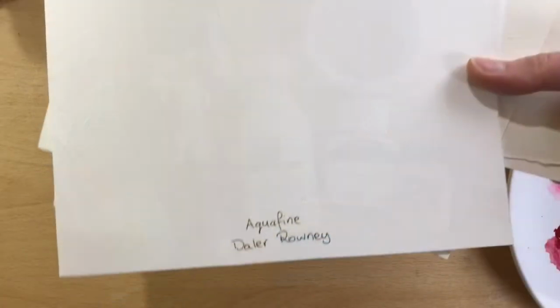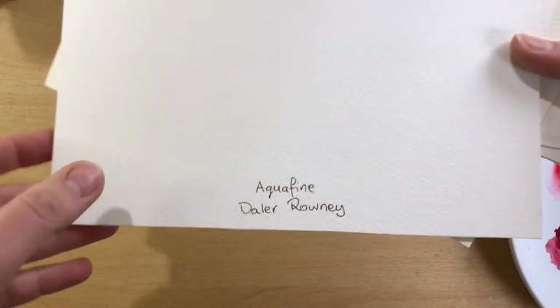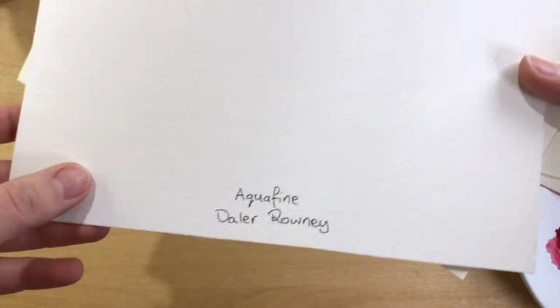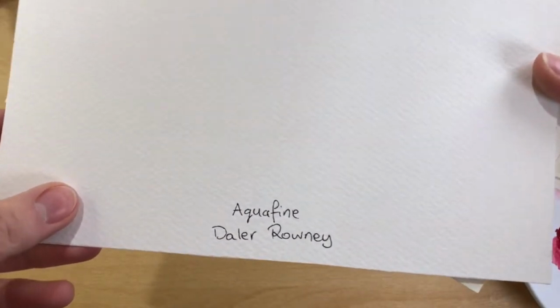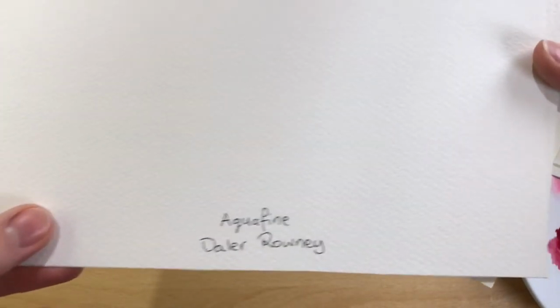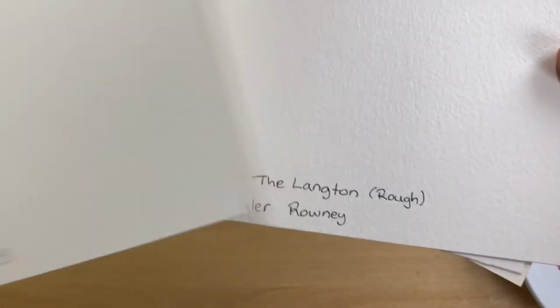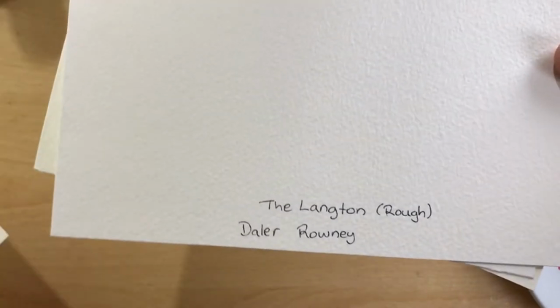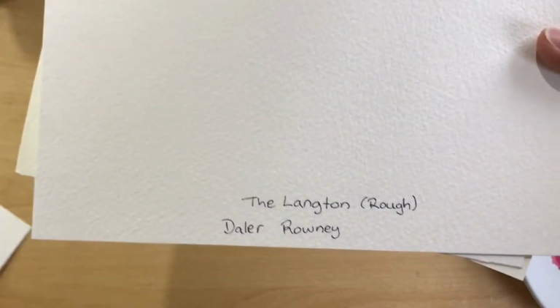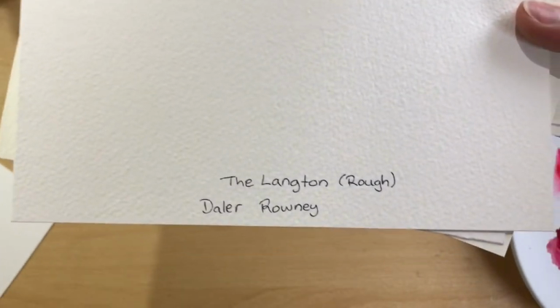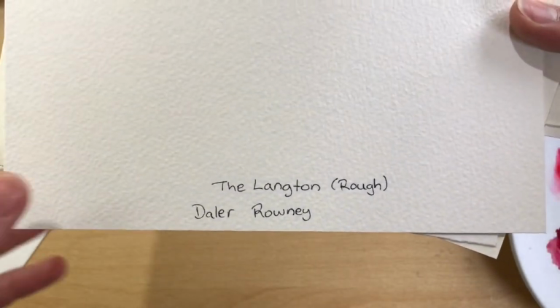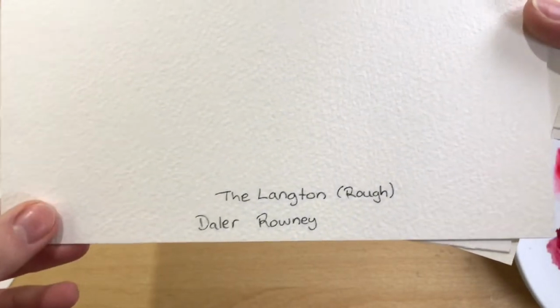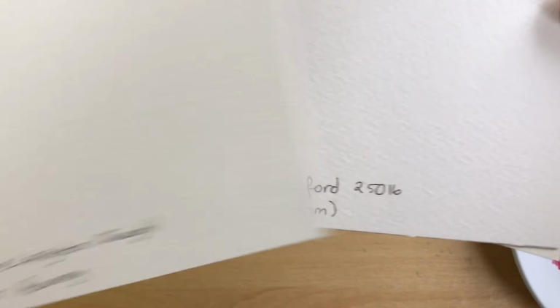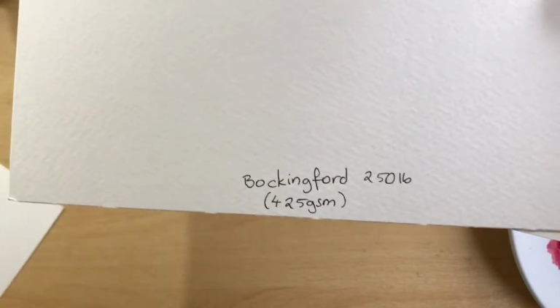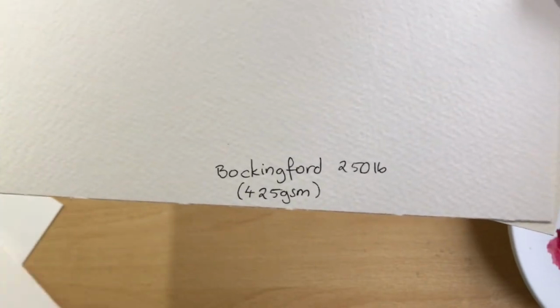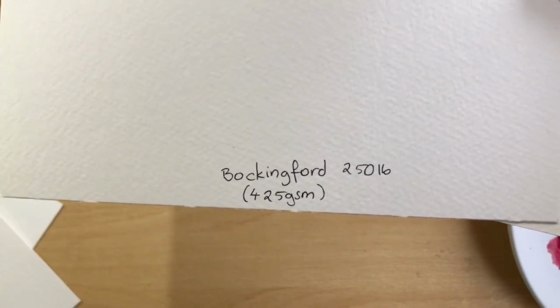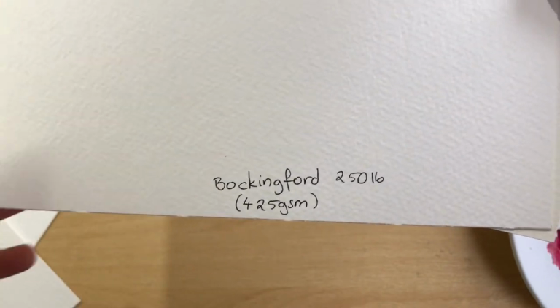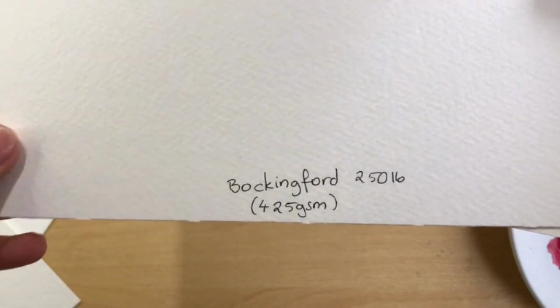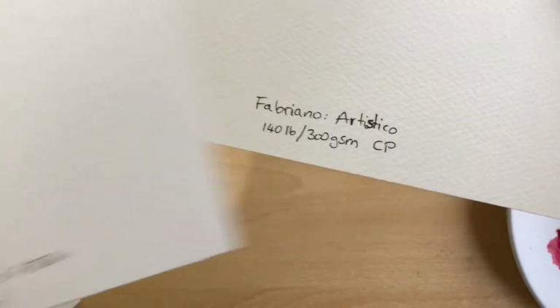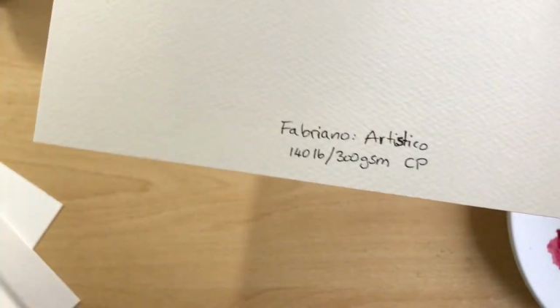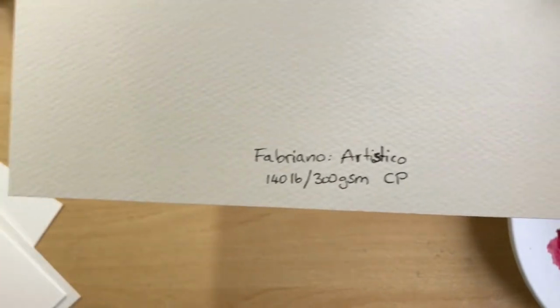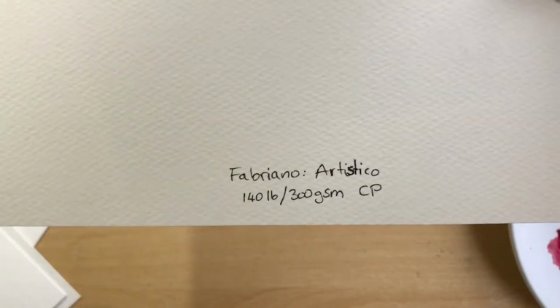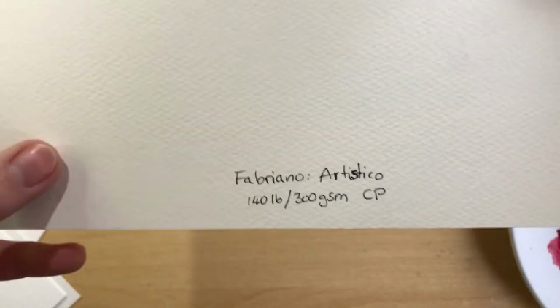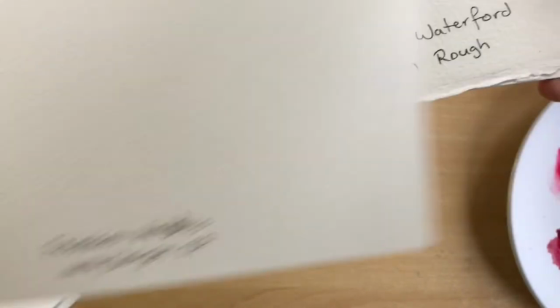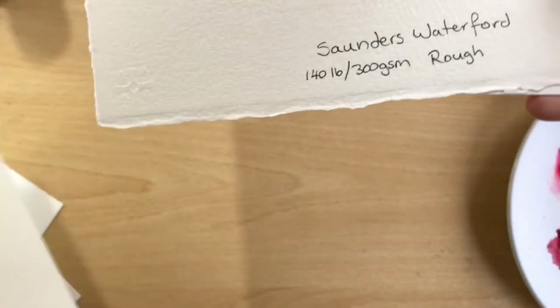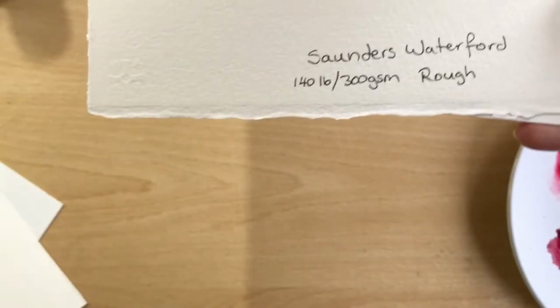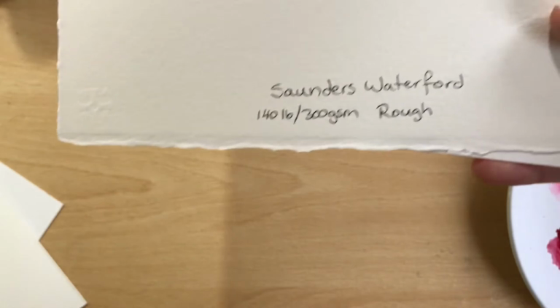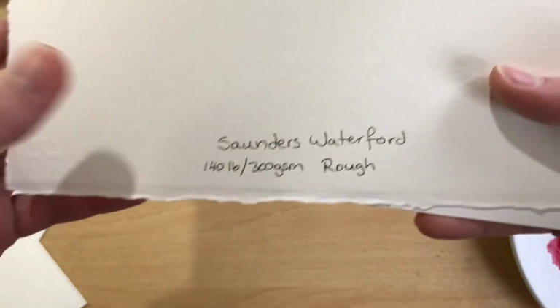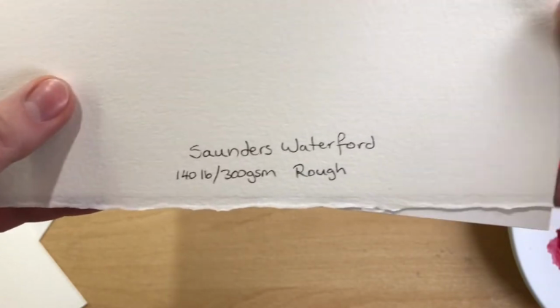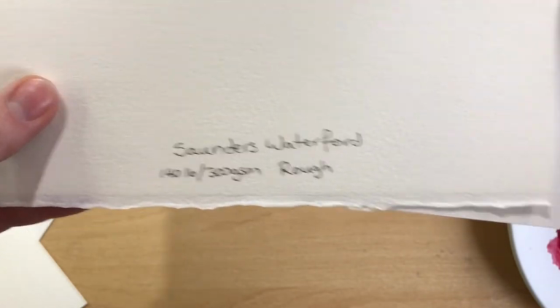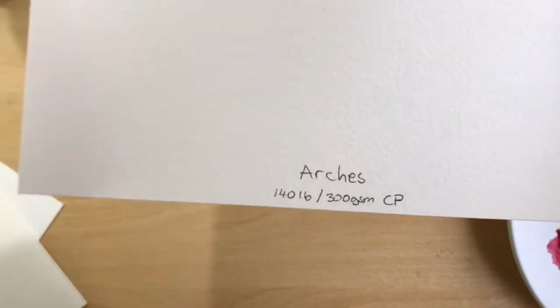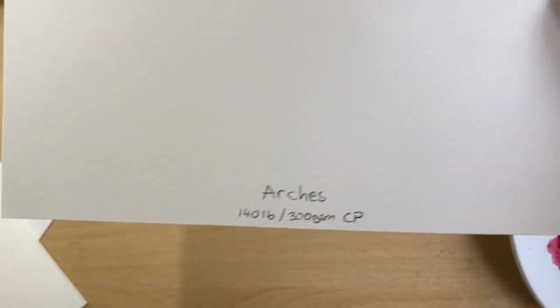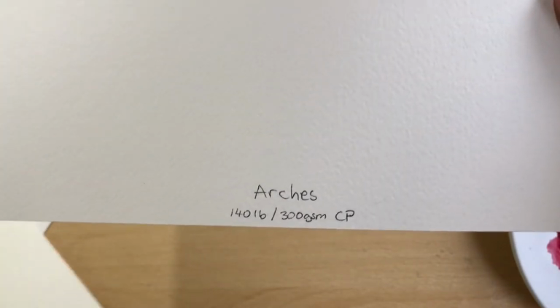The papers I'll be testing are Aquafine from Daler-Rowney, Langton again by Daler-Rowney, Bockingford, Fabriano Artistico, Saunders Waterford and Arches watercolour paper.